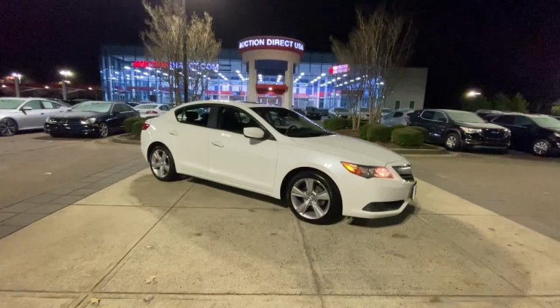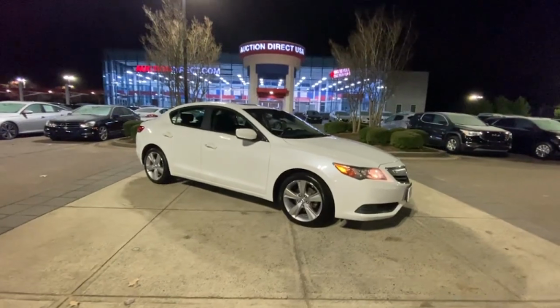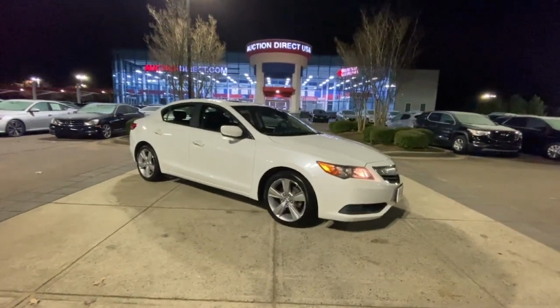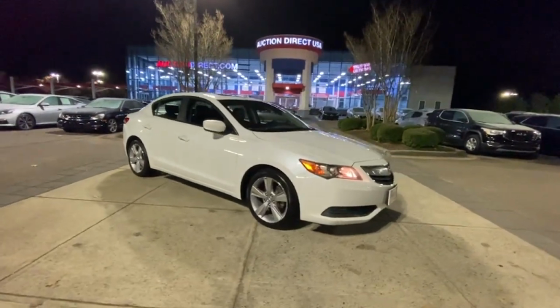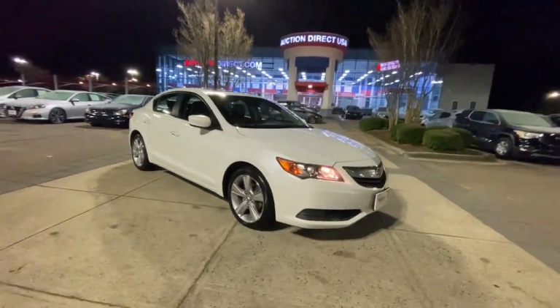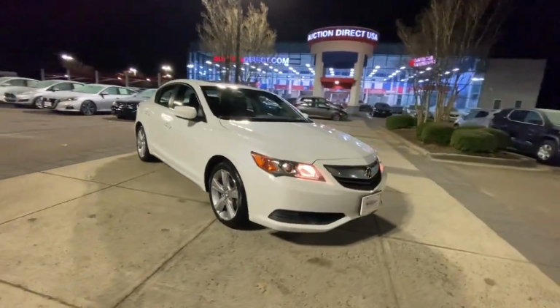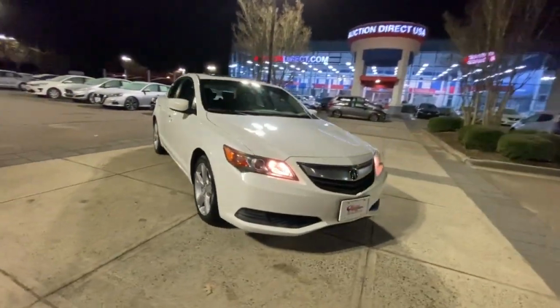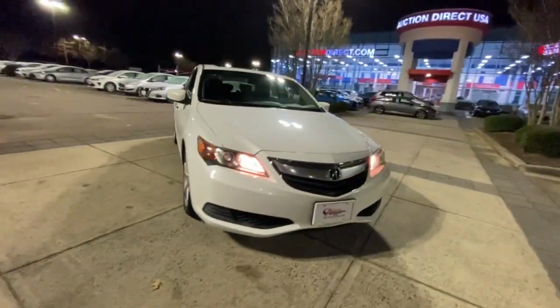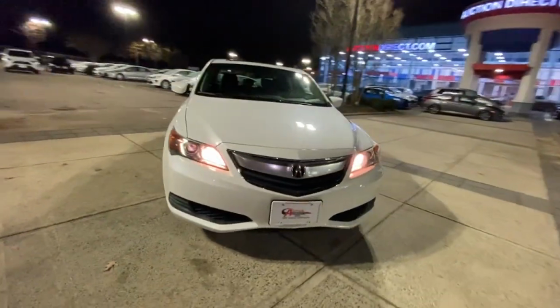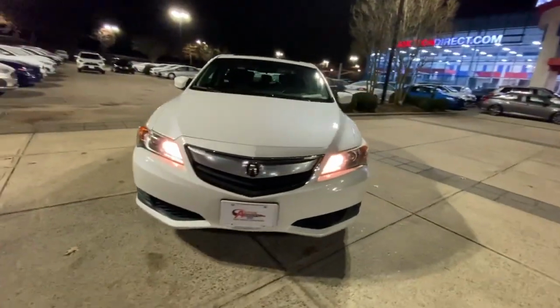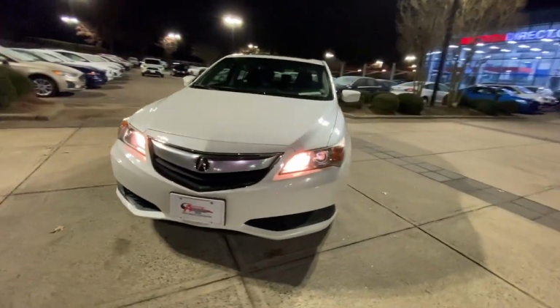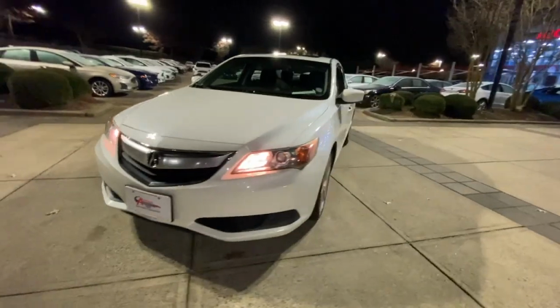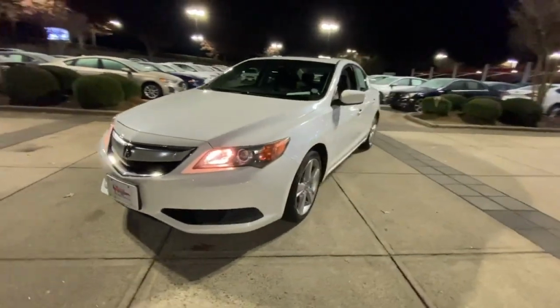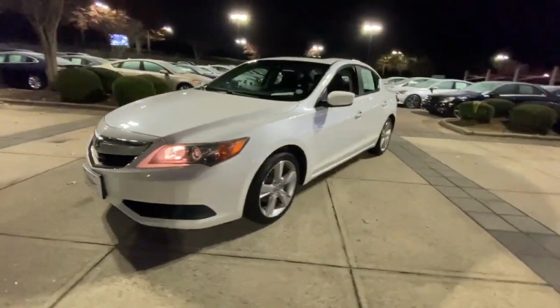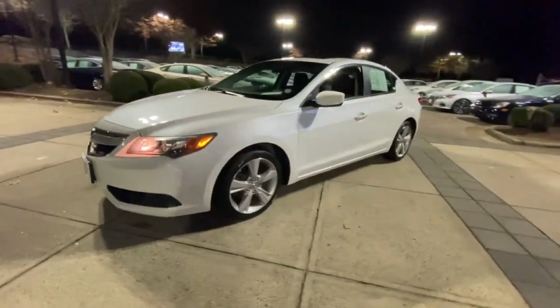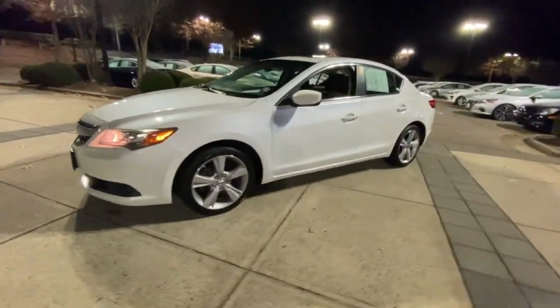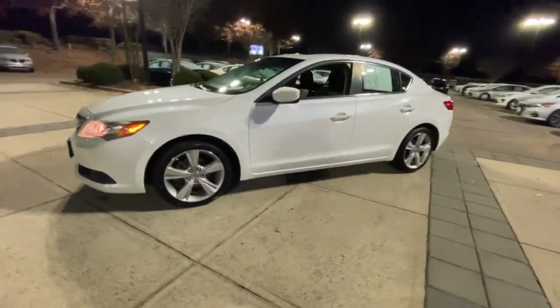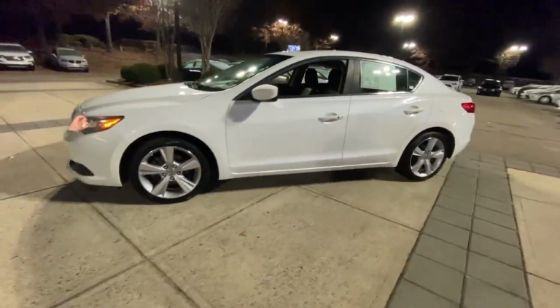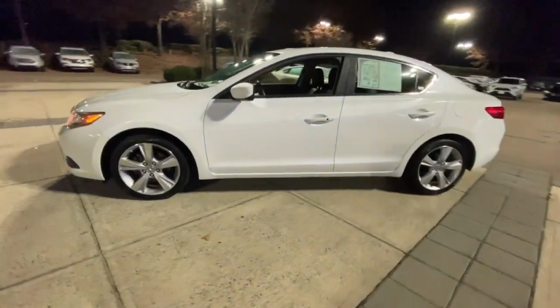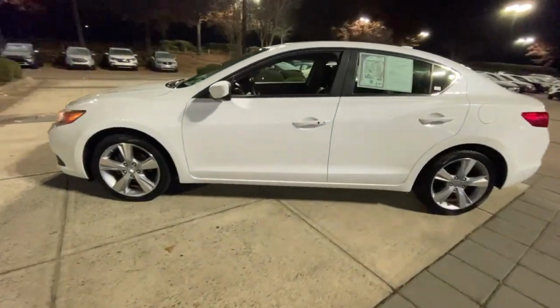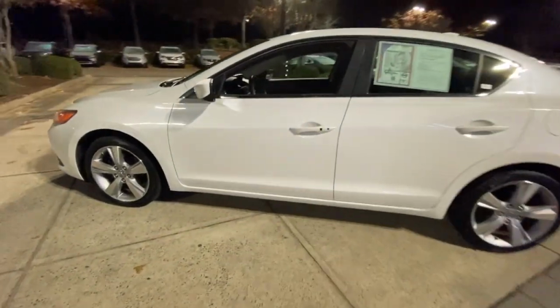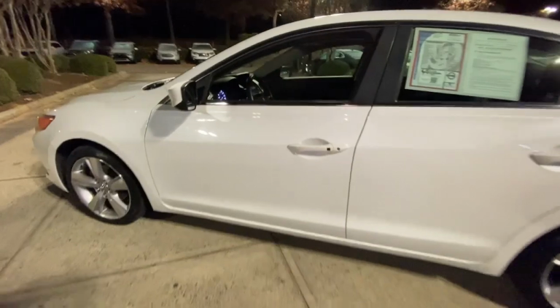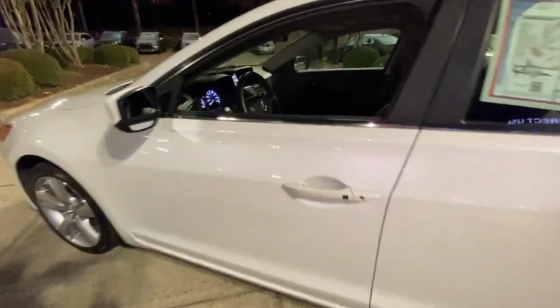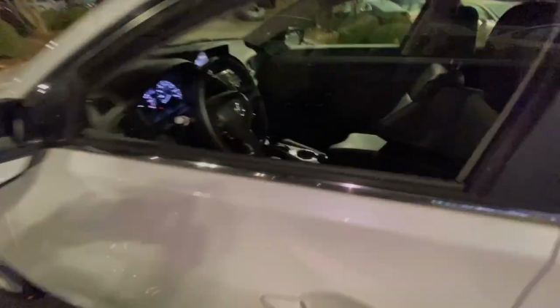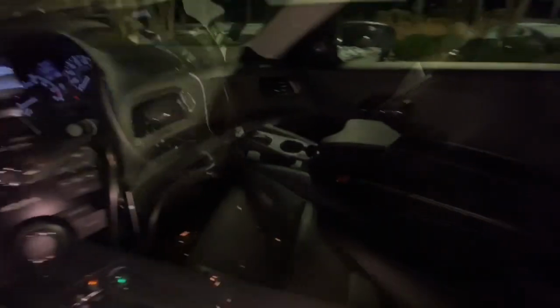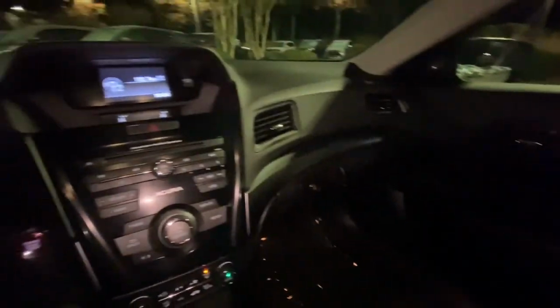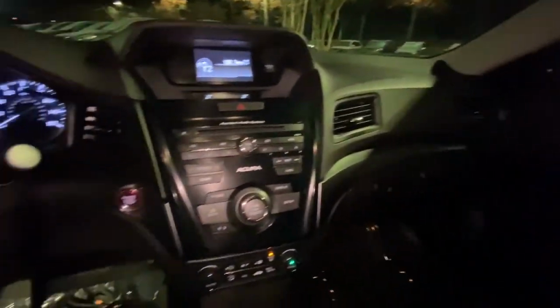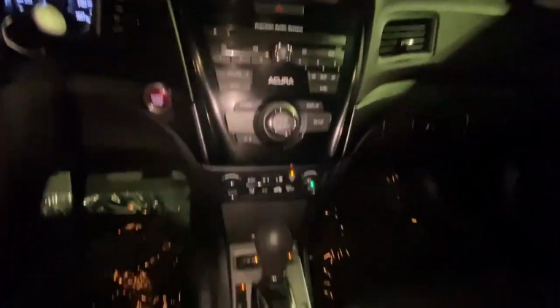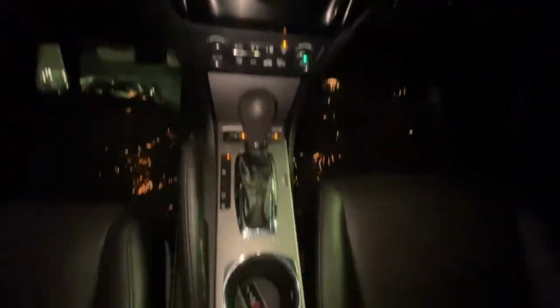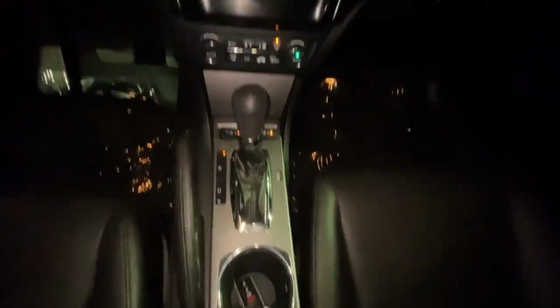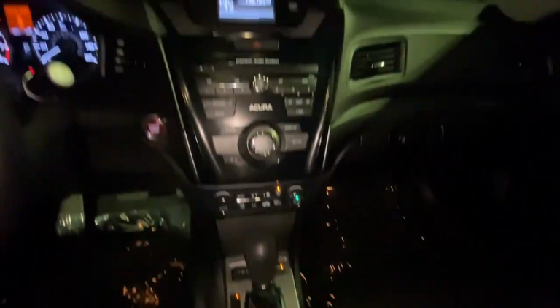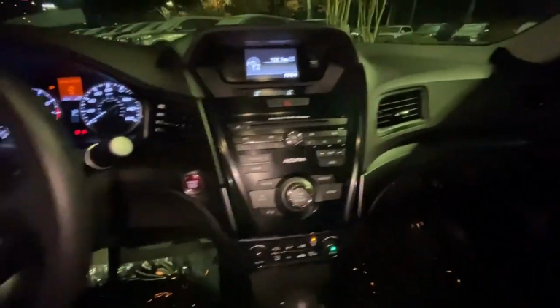Picture yourself in the 2015 Acura ILX. This vehicle is an outstanding buy with fewer than 80,000 miles on the odometer. The Acura ILX — the compact sedan that's bold, aggressive, and sporty.